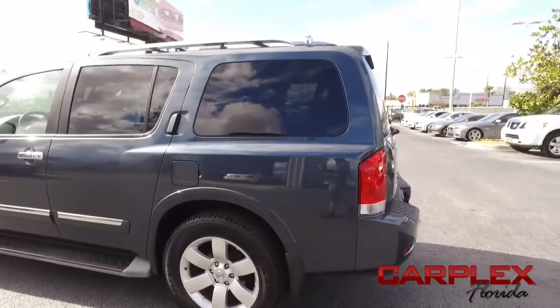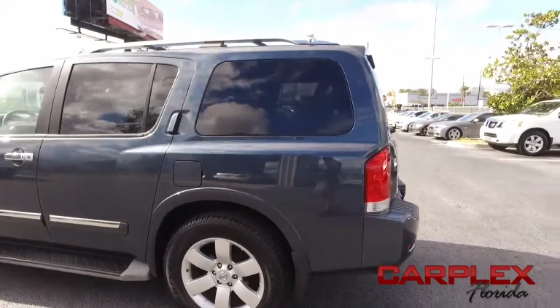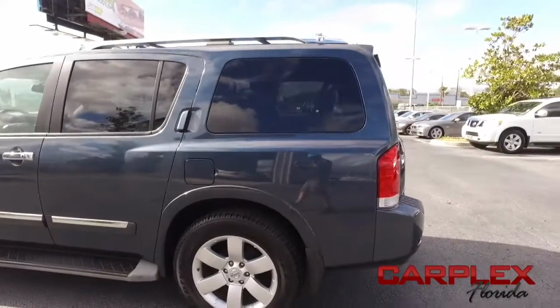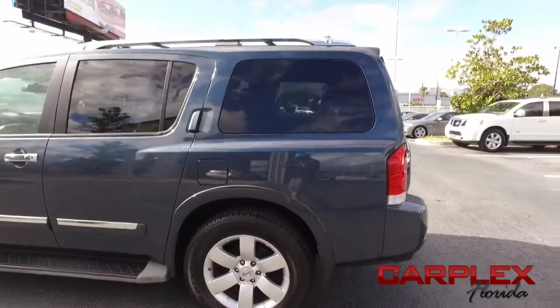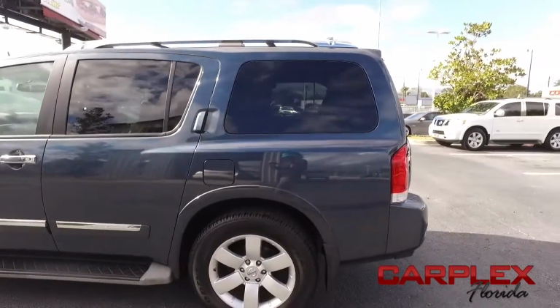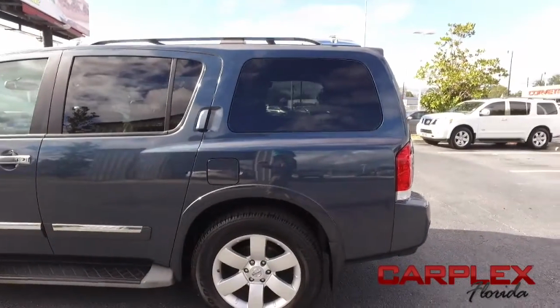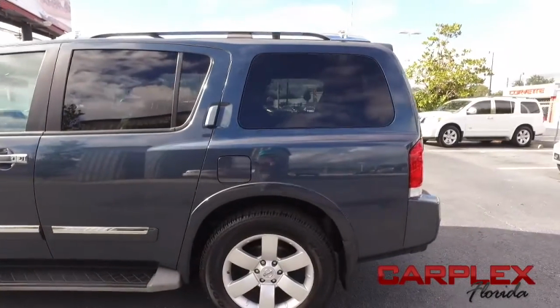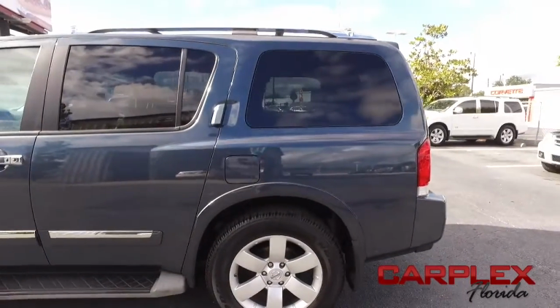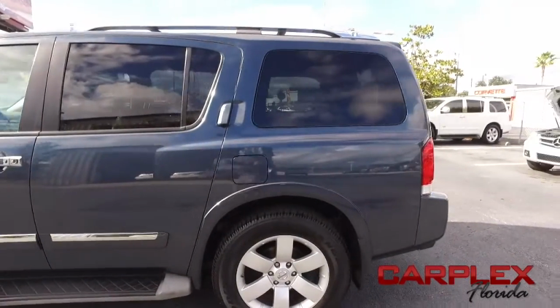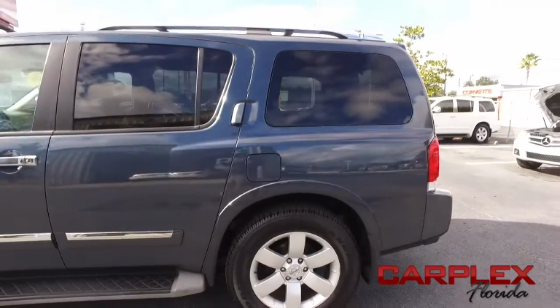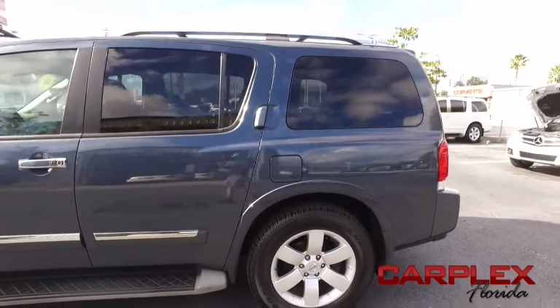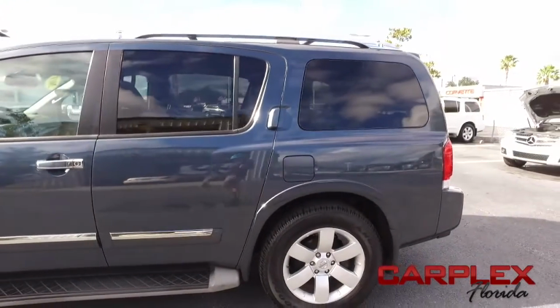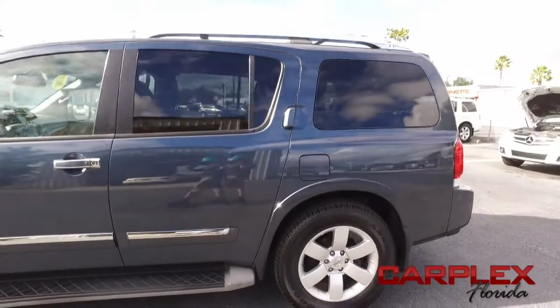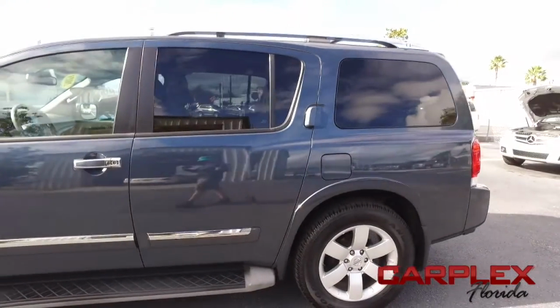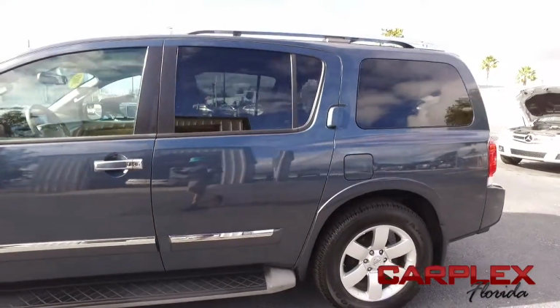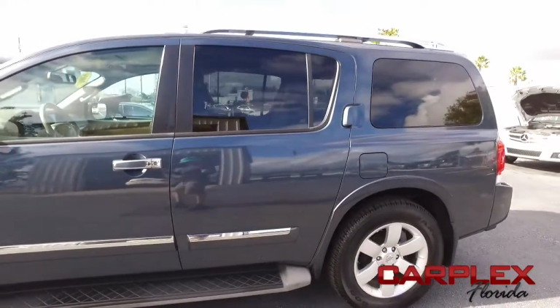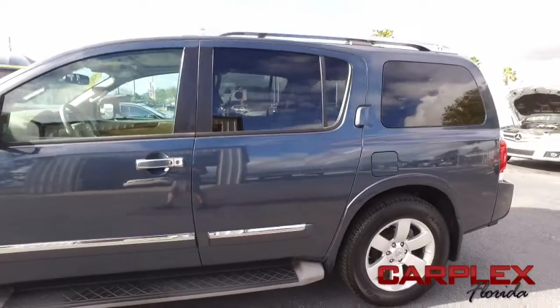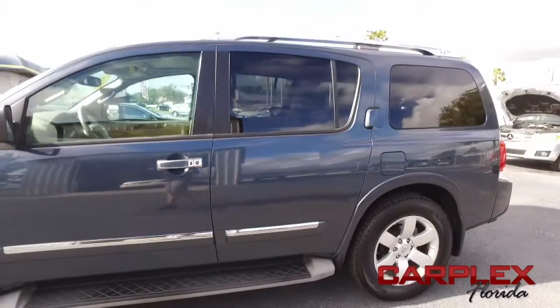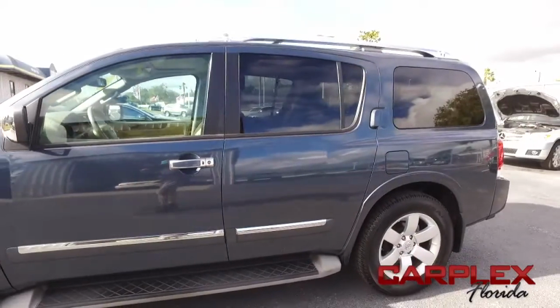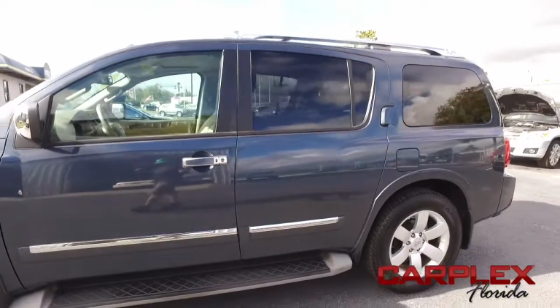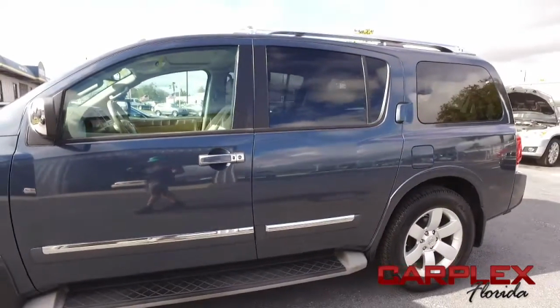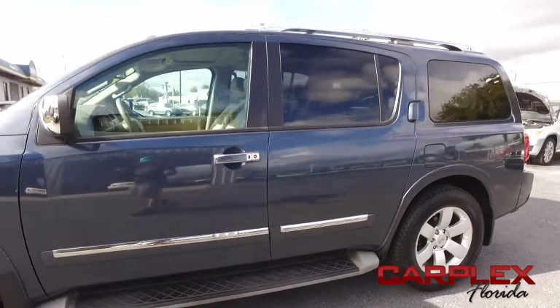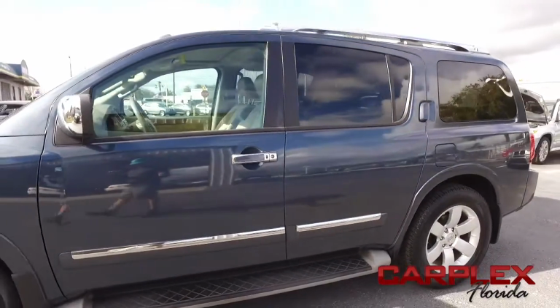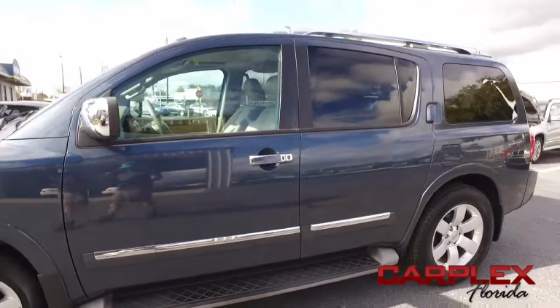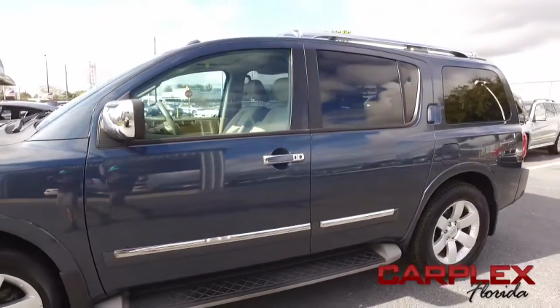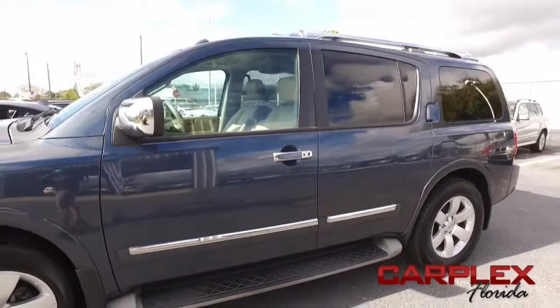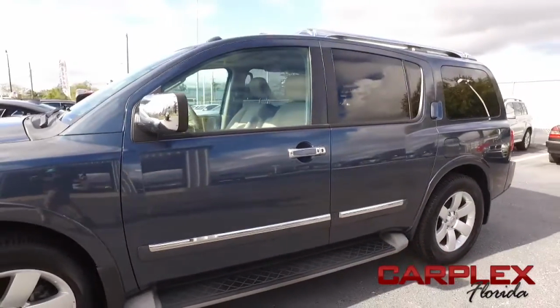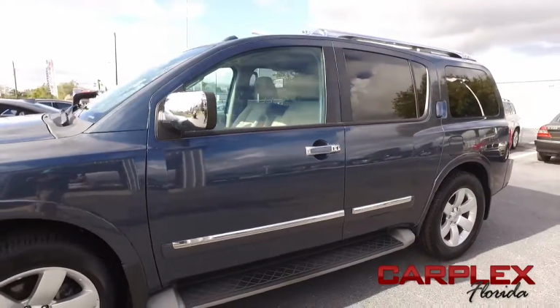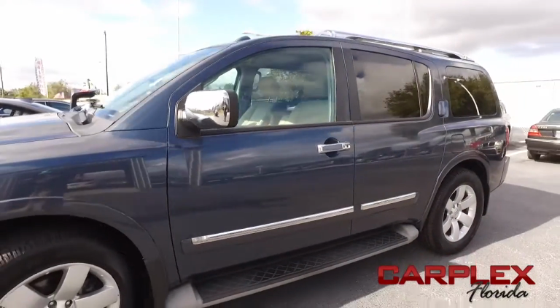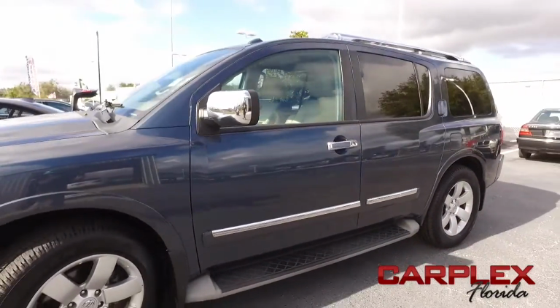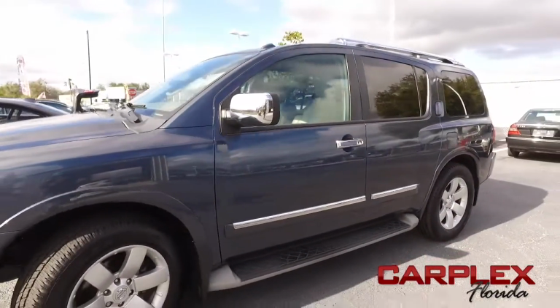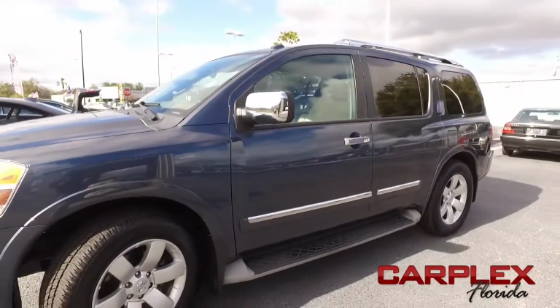Power heated leather seating with memory. She is absolutely gorgeous with that power sliding moonroof. Look at that beautiful running board — it's going to help you get in and out of your Armada with ease.